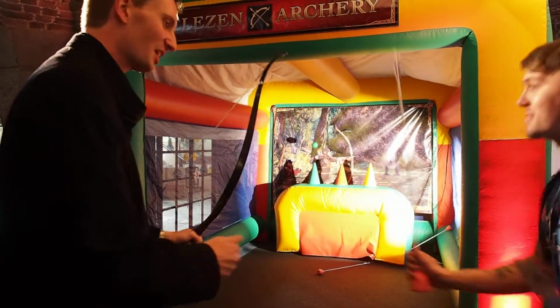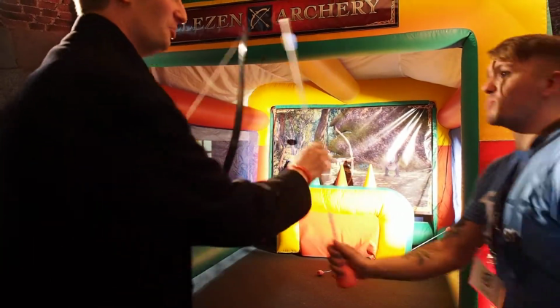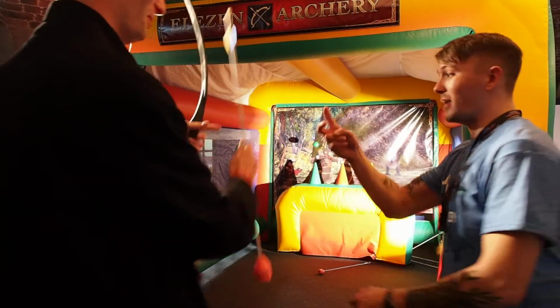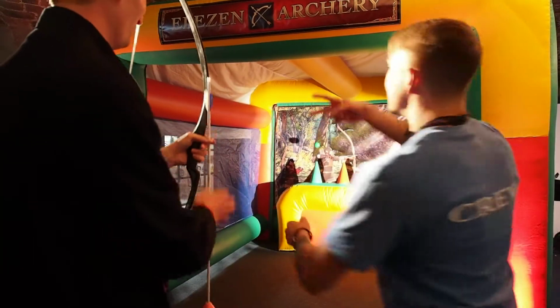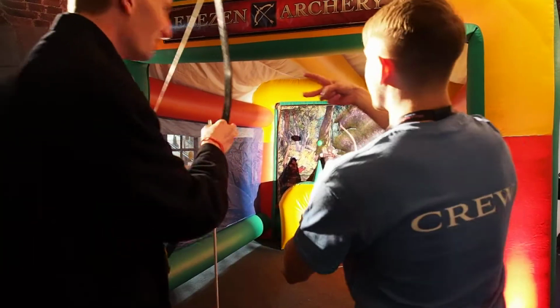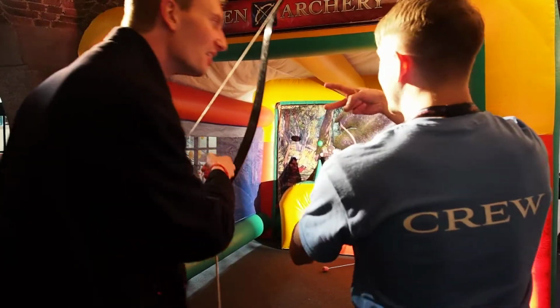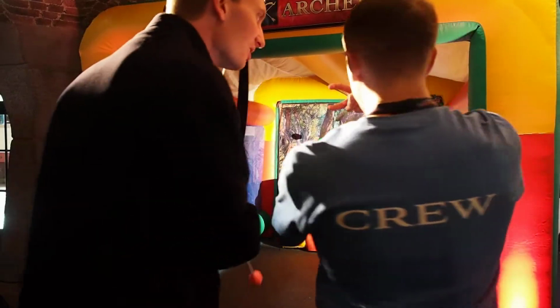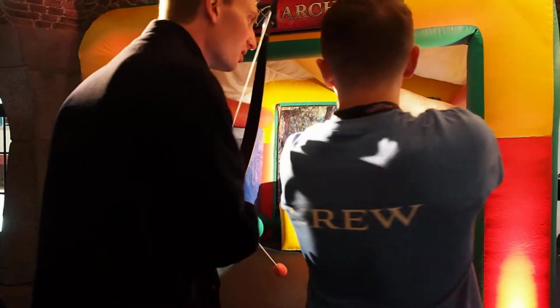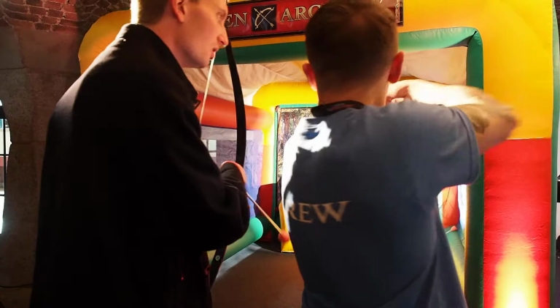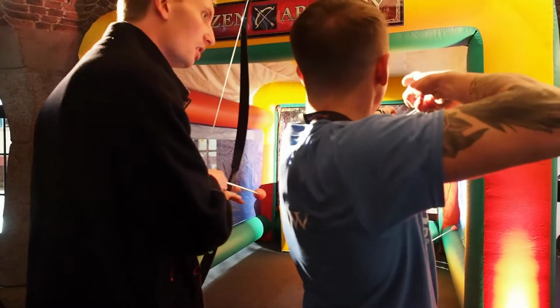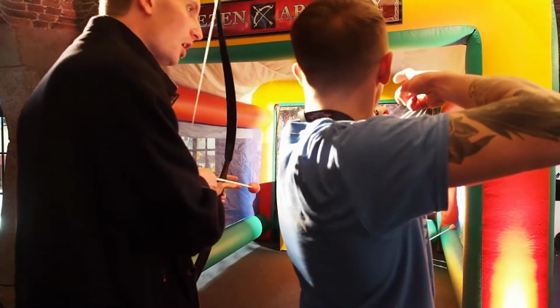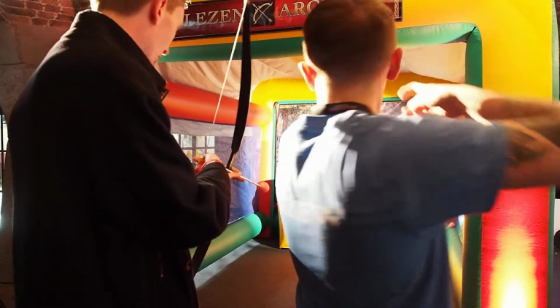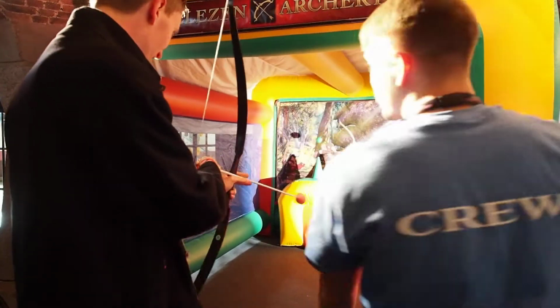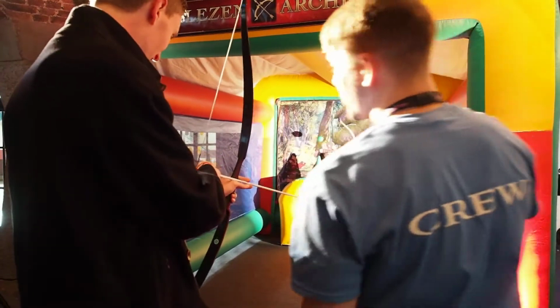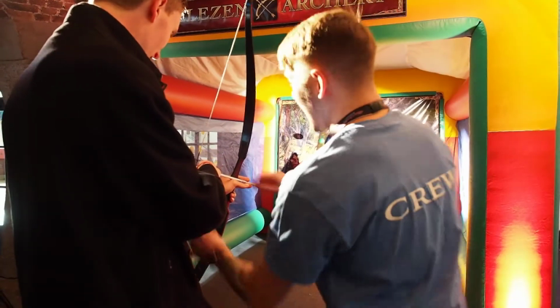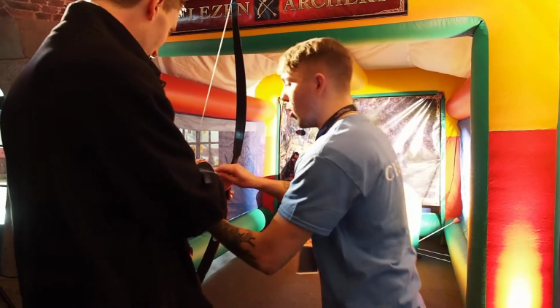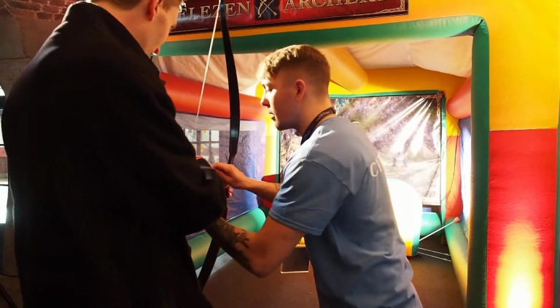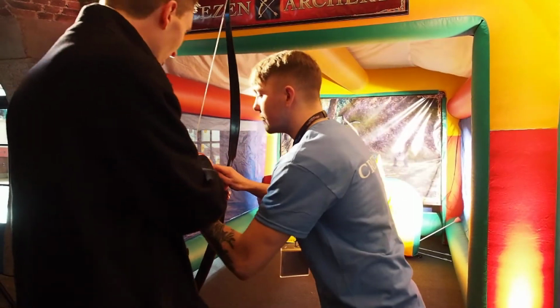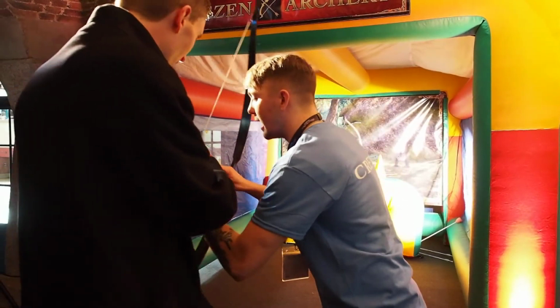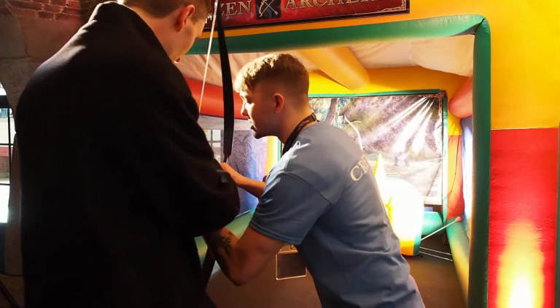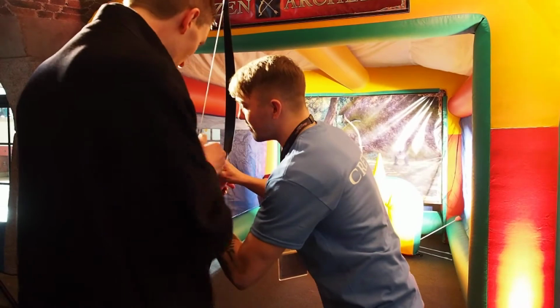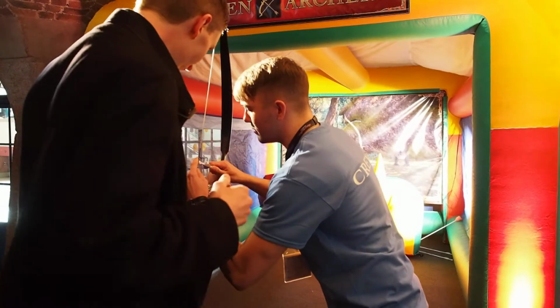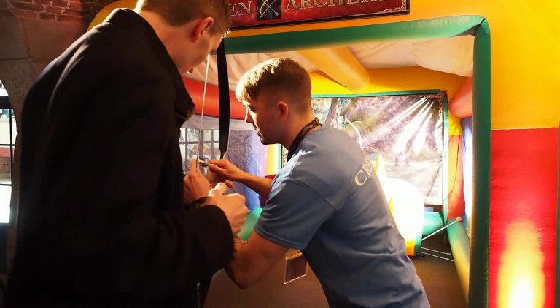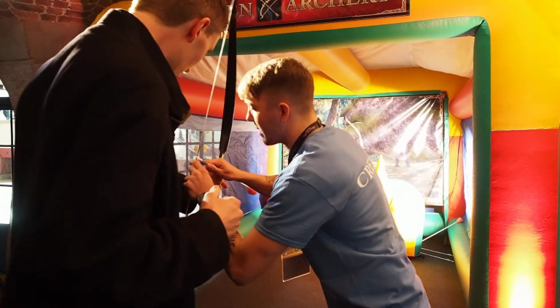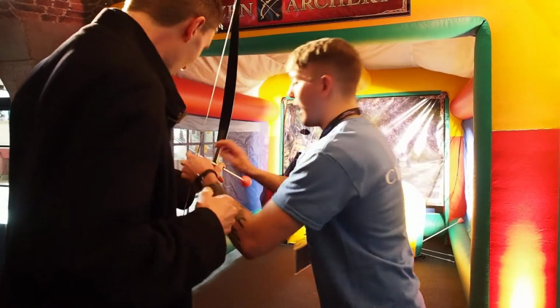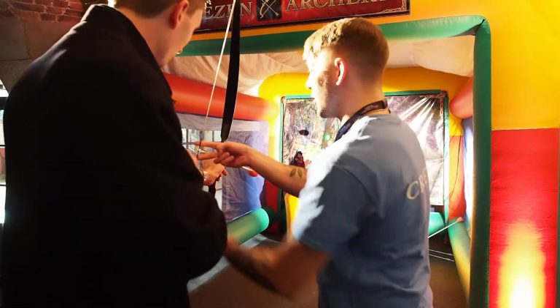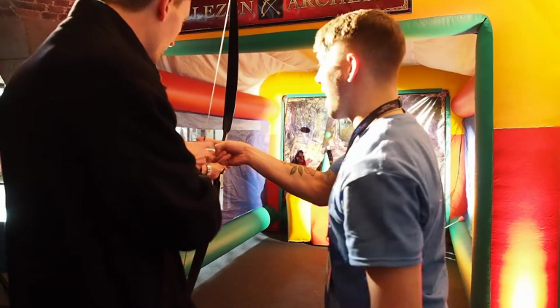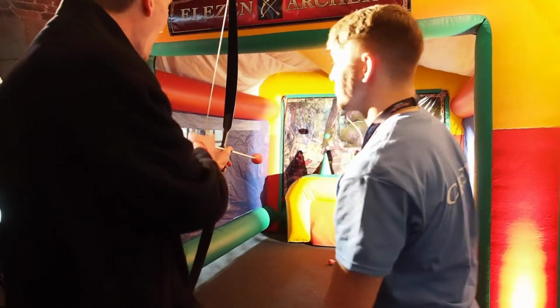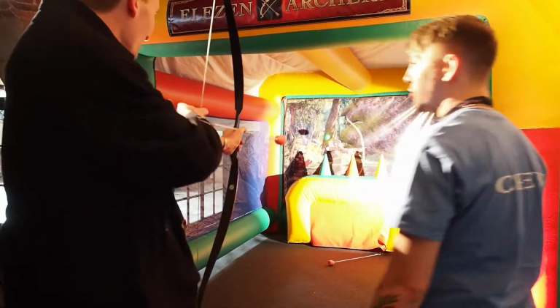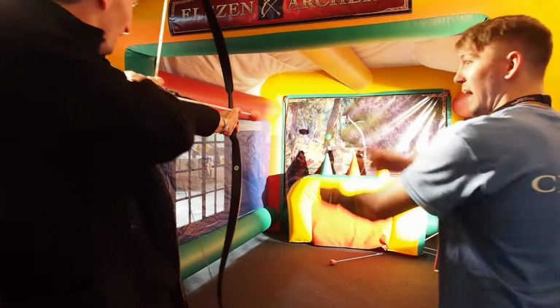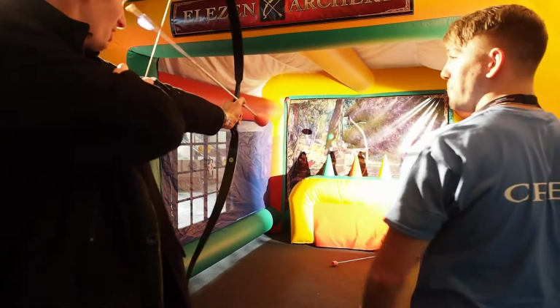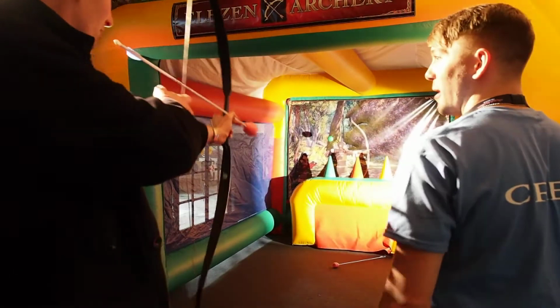Right, what I'd like is to take you to either side of the arrow, and just do that. Then you could get a bit more, and if you do it like that, you could get a better pull.